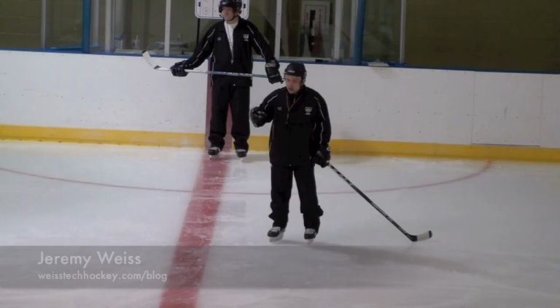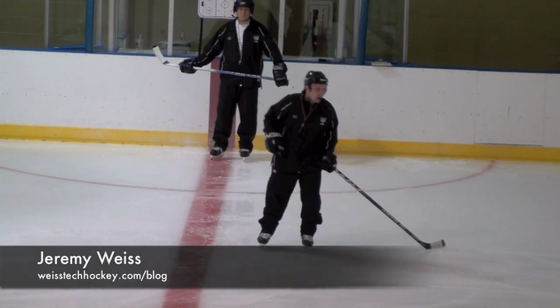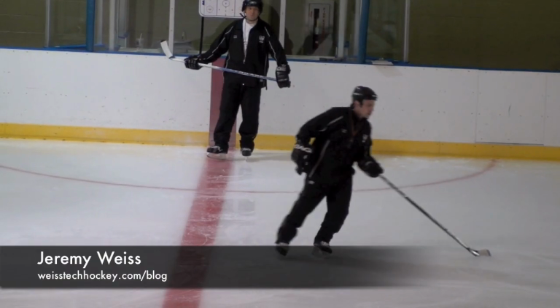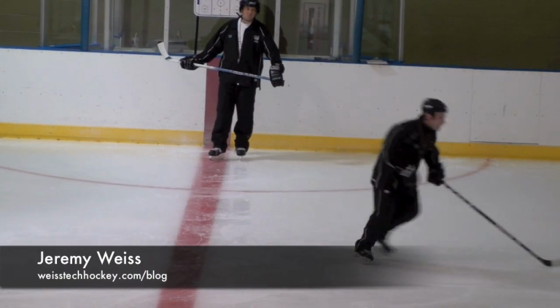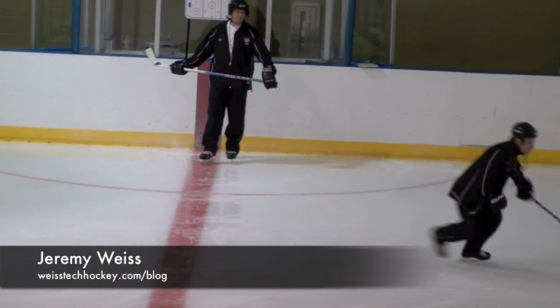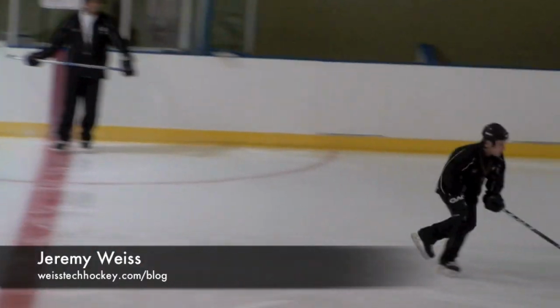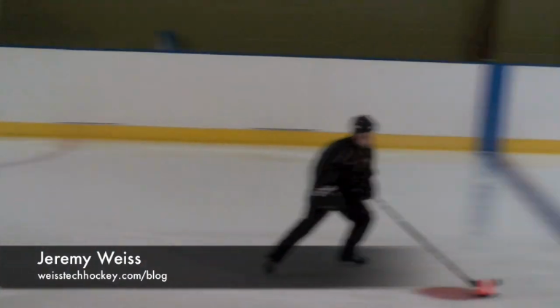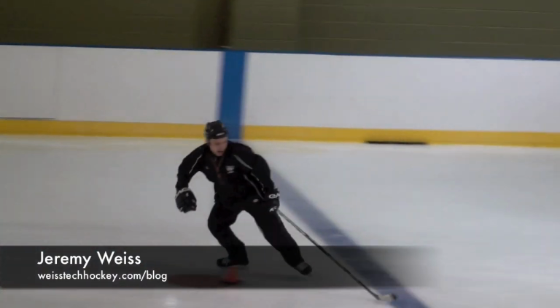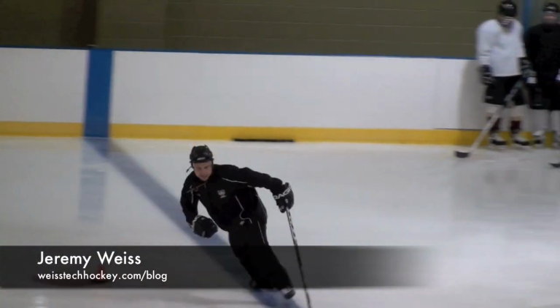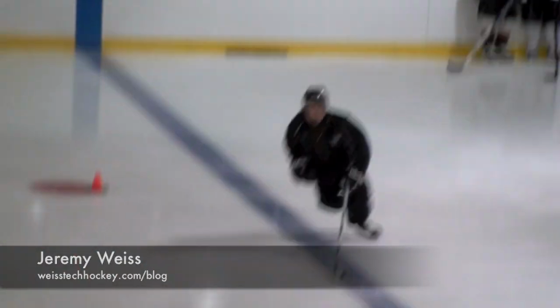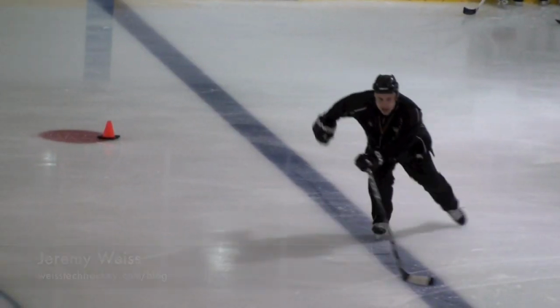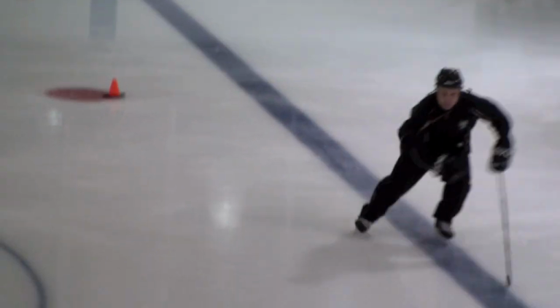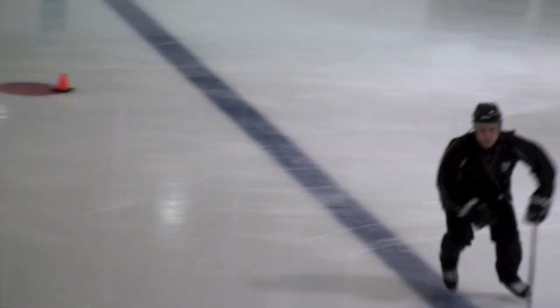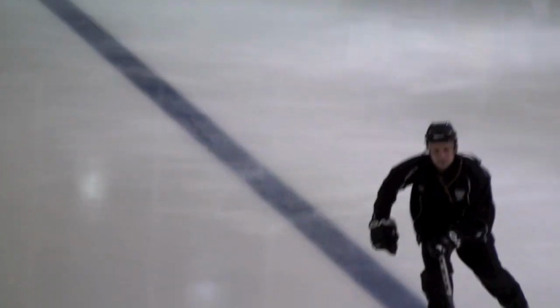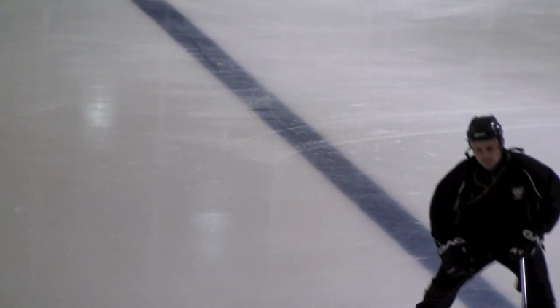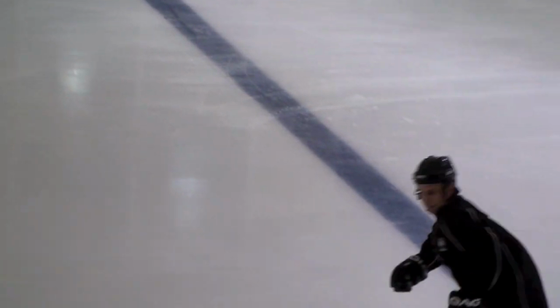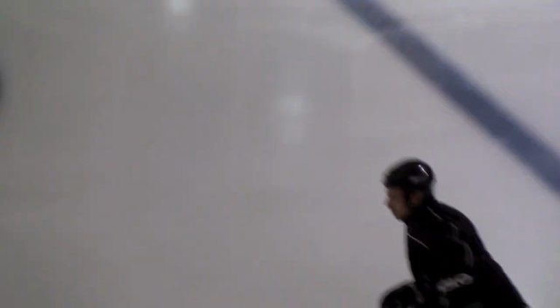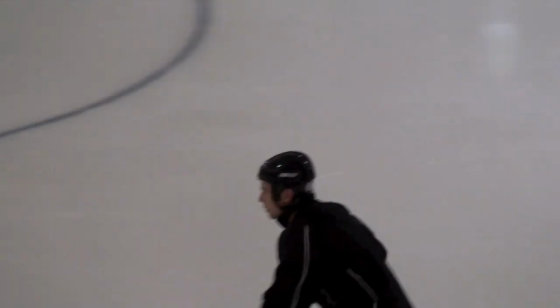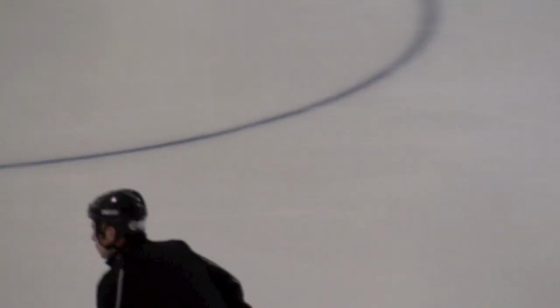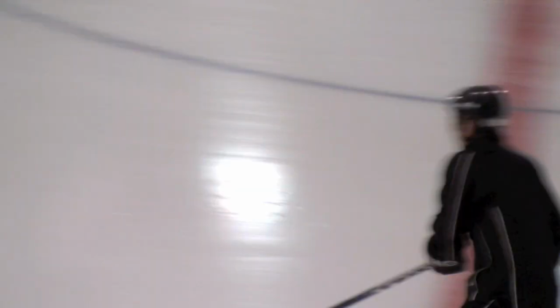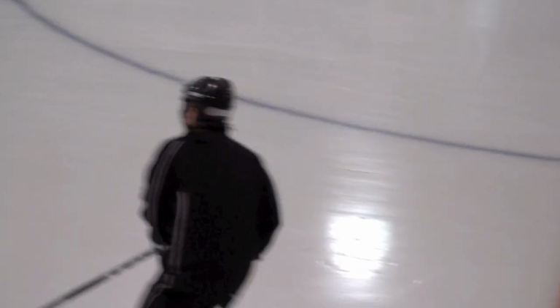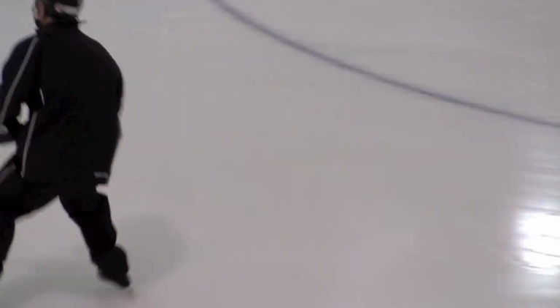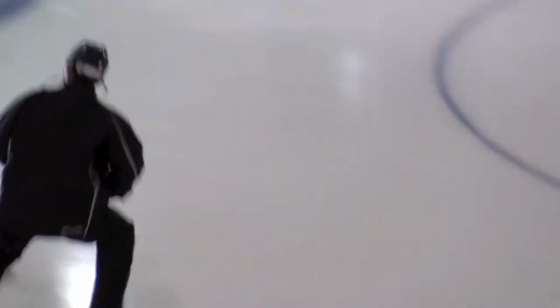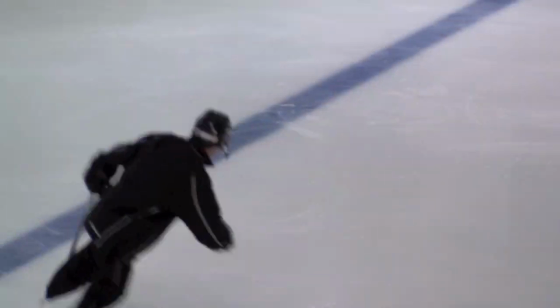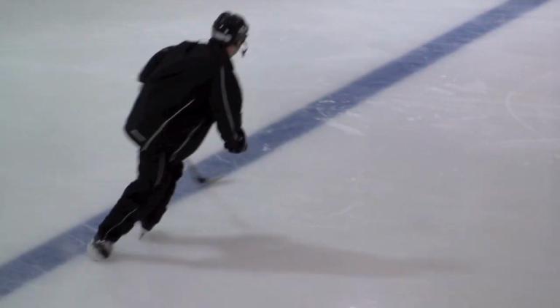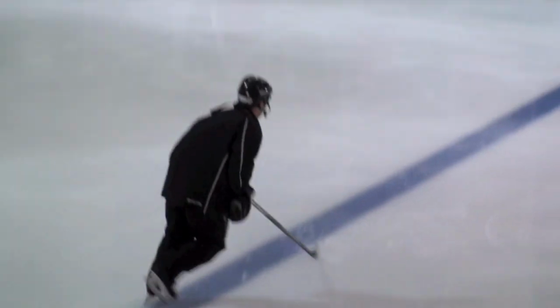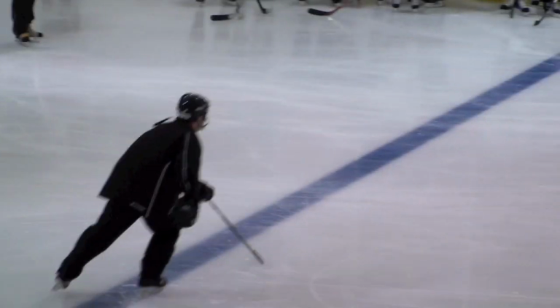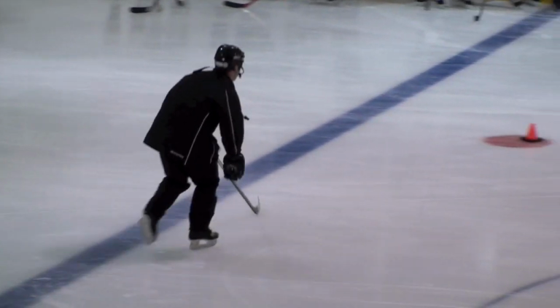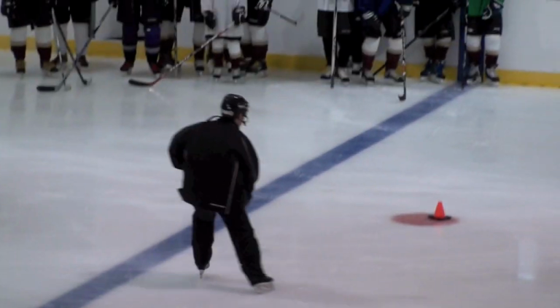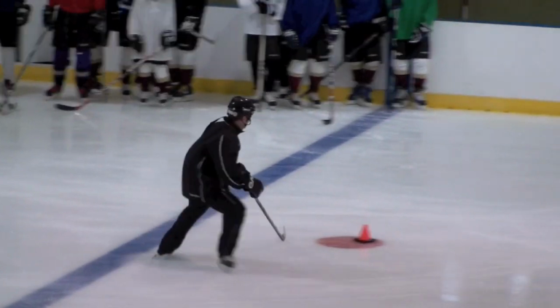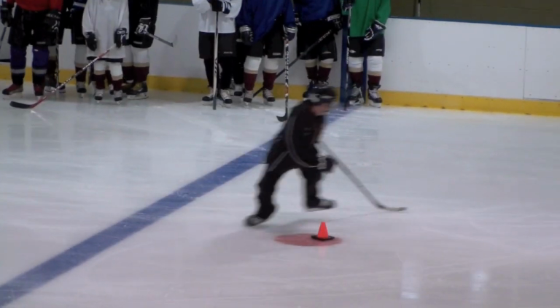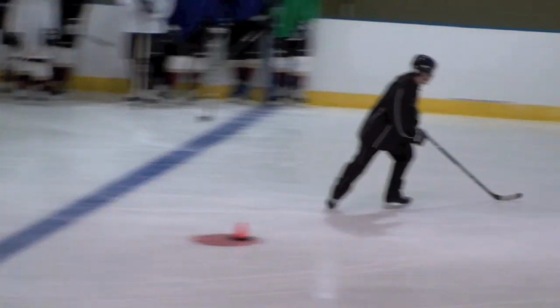Hey guys, Jeremy Weiss here with Weiss Tech Hockey, and this is just a really quick run through on the inside Mohawk skating maneuver that Brian Mosley had asked about on the Facebook fan page.